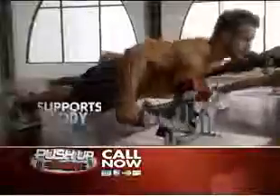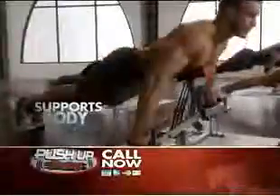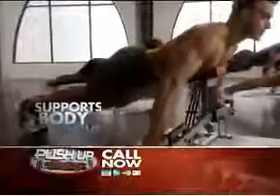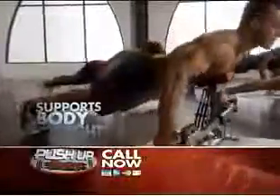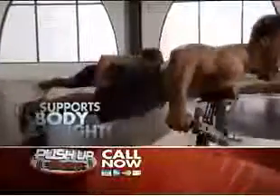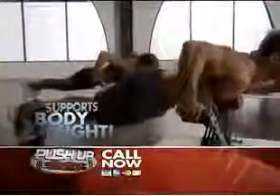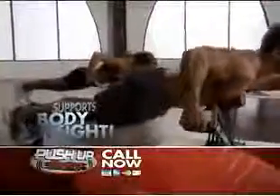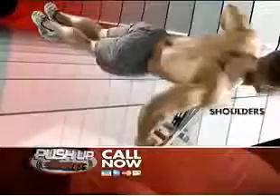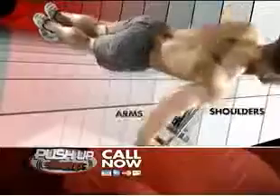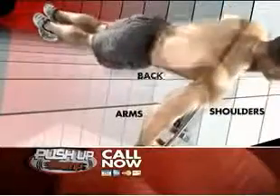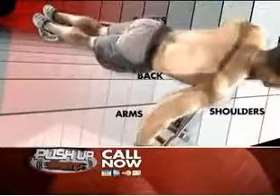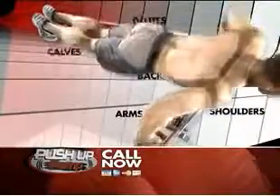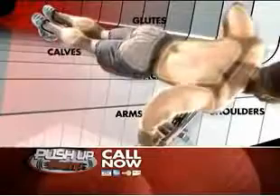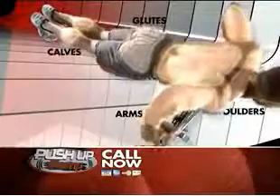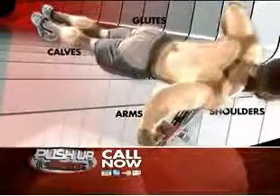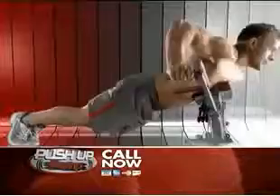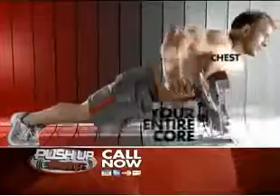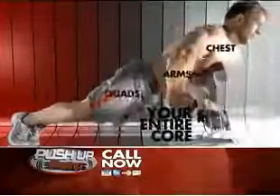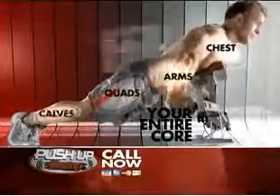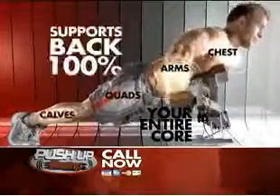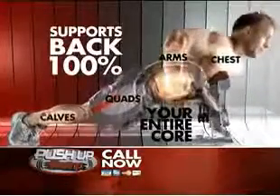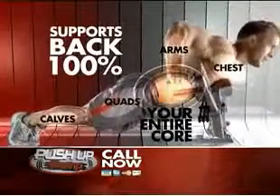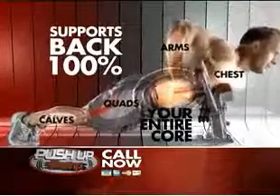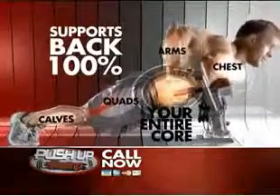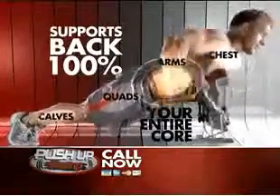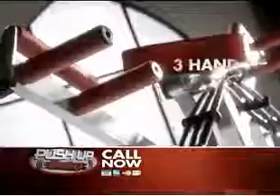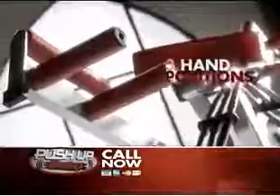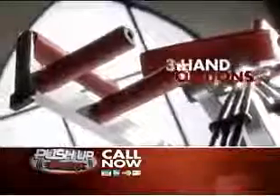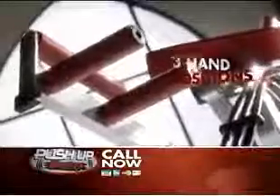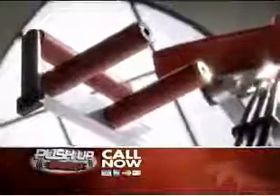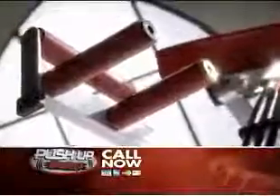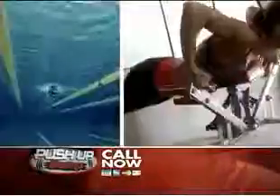Instead of struggling on your own, you get that needed support. The effort goes into engaging muscles all over, including your core, while your back is protected 100%. Three different hand positions vary your workout.